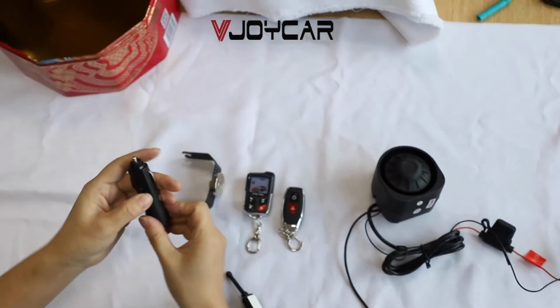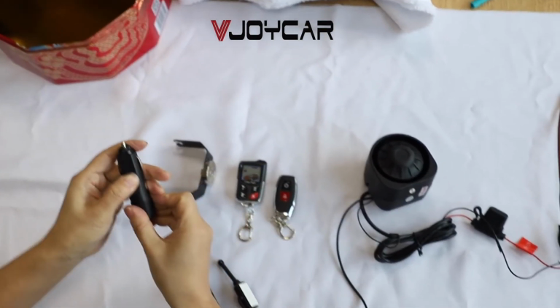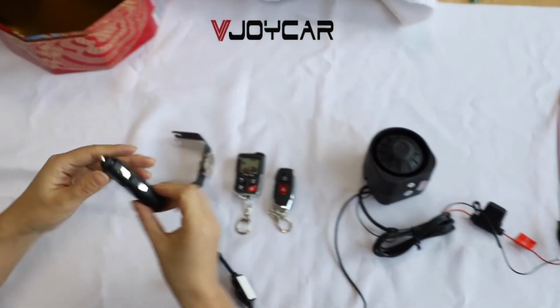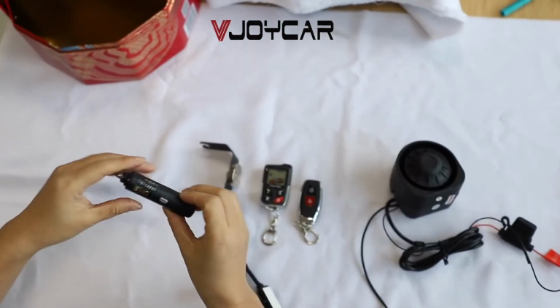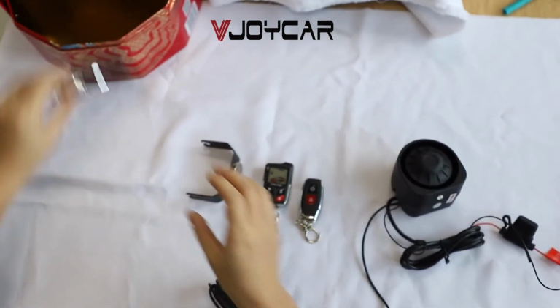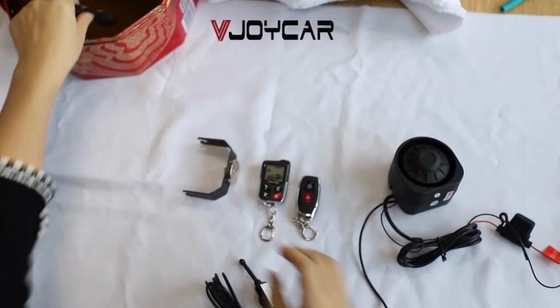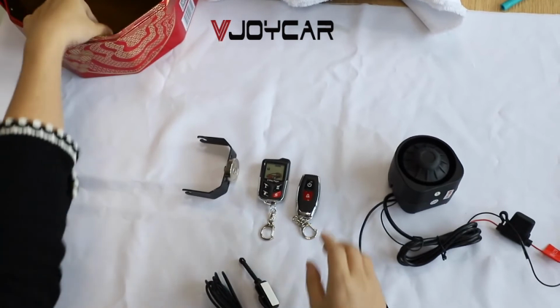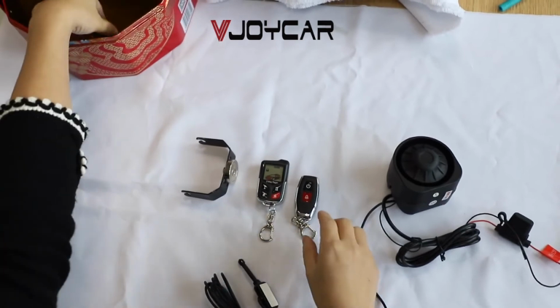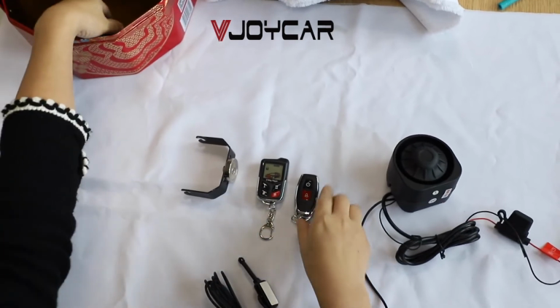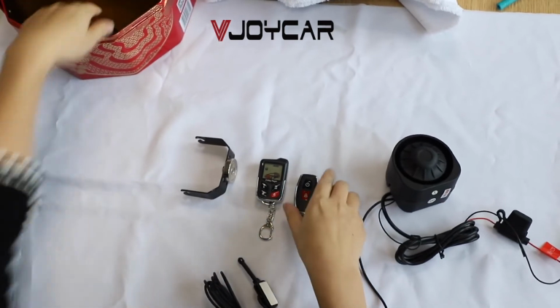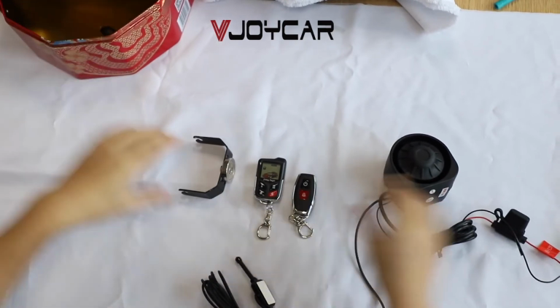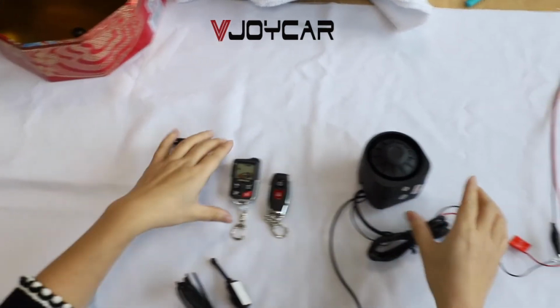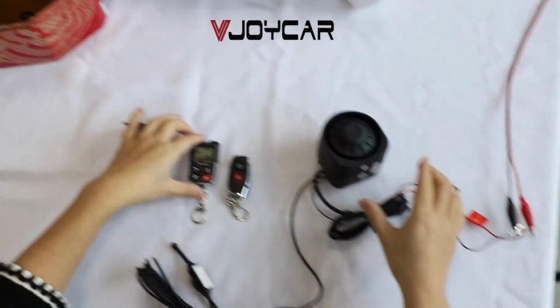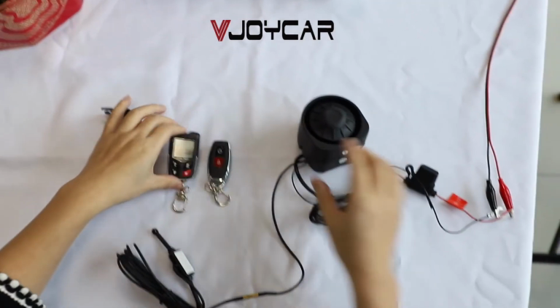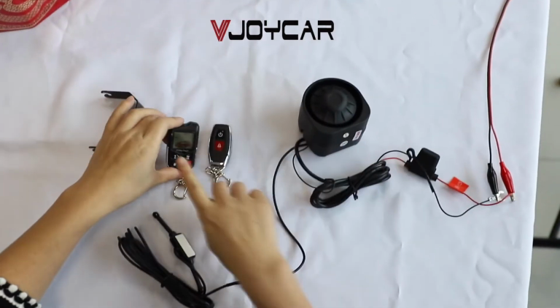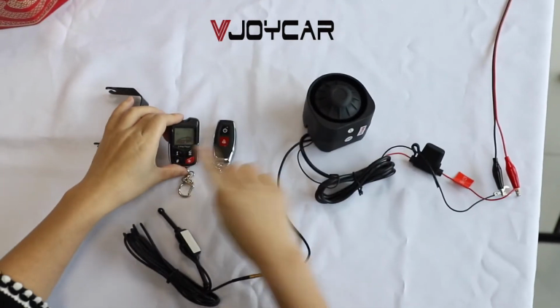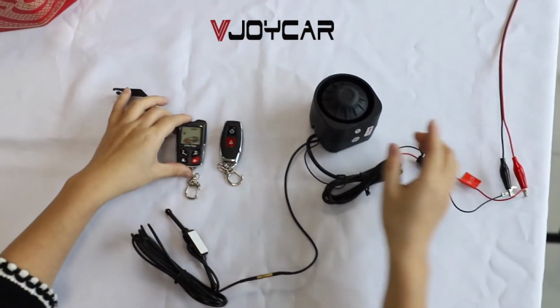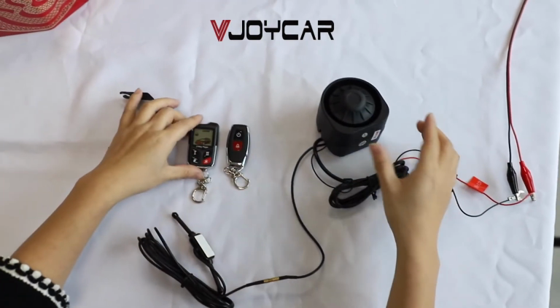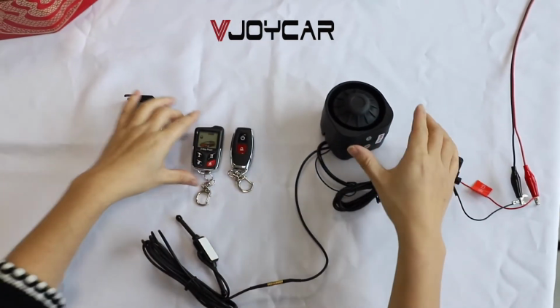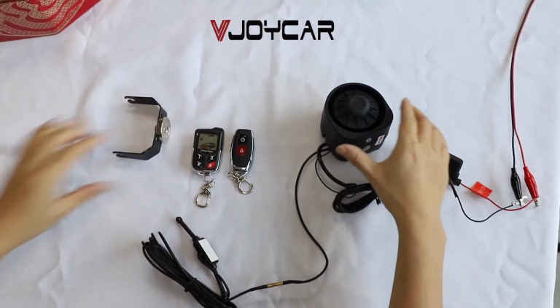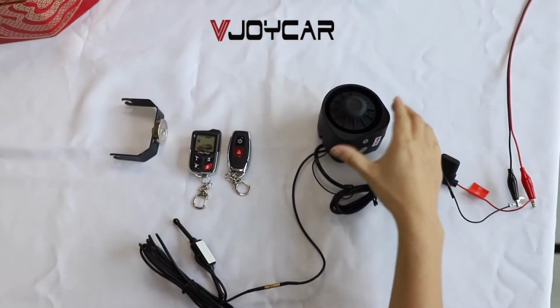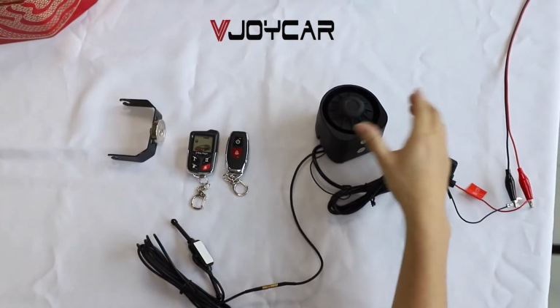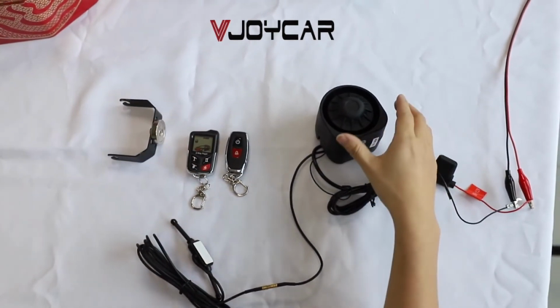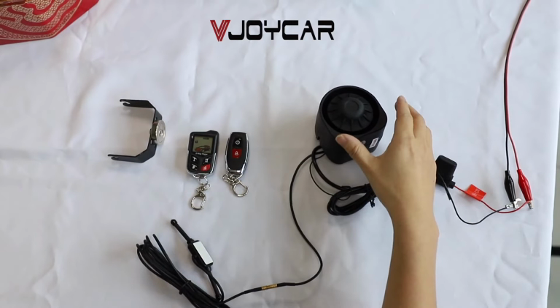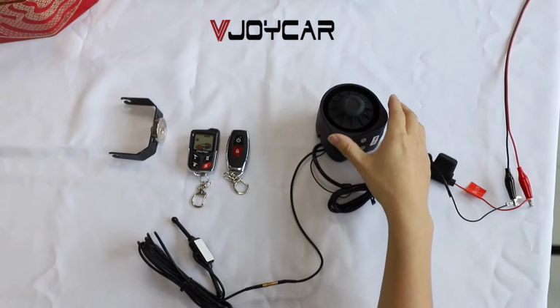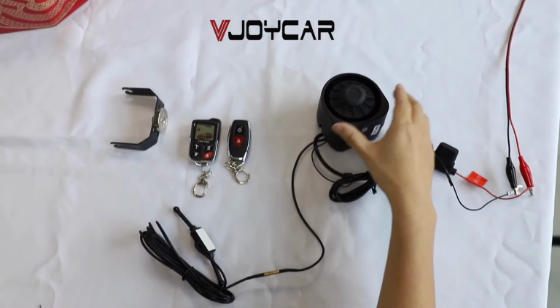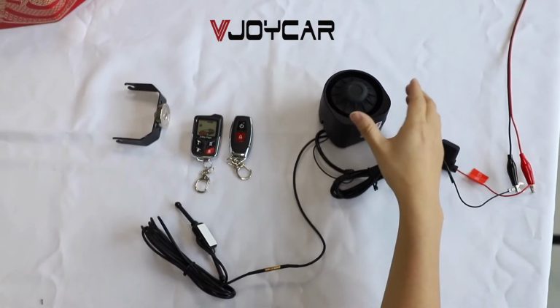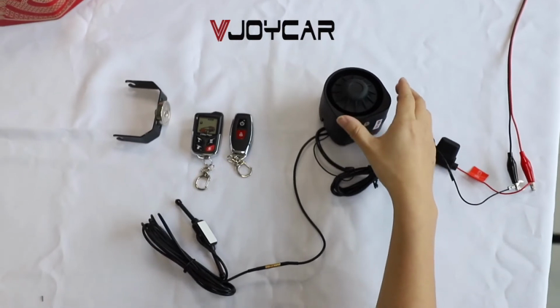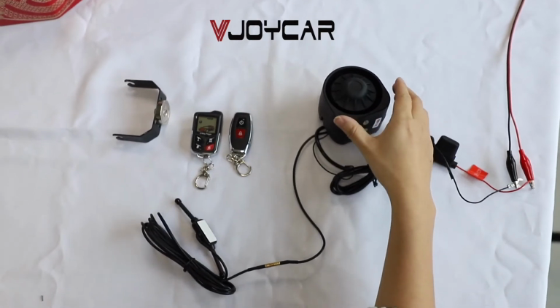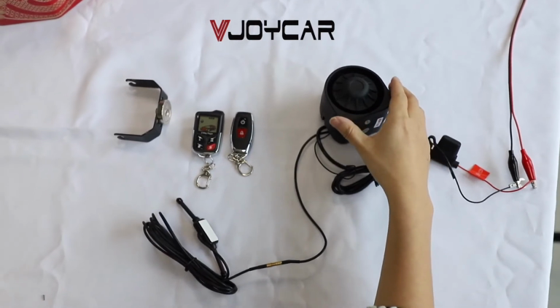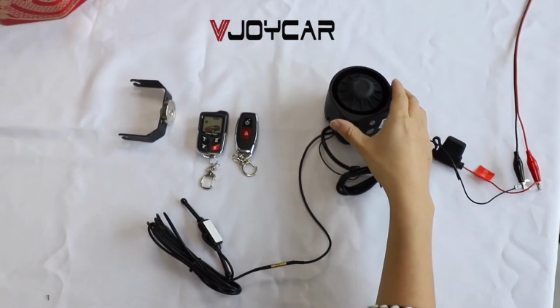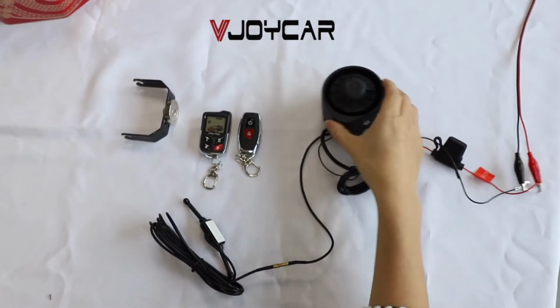Turn it off. If I shake the siren, it will turn on again.